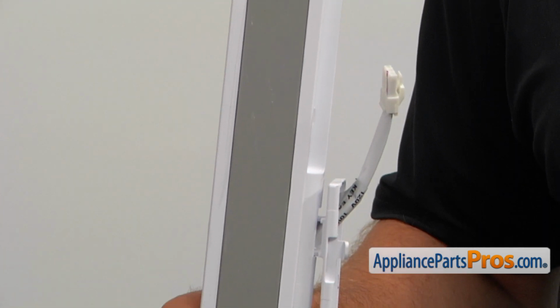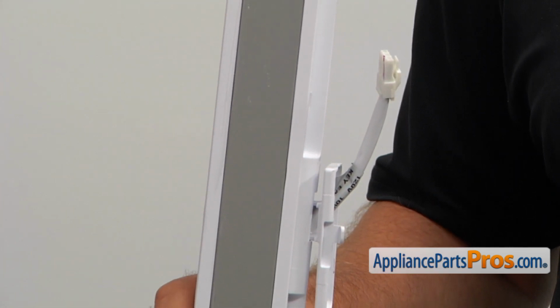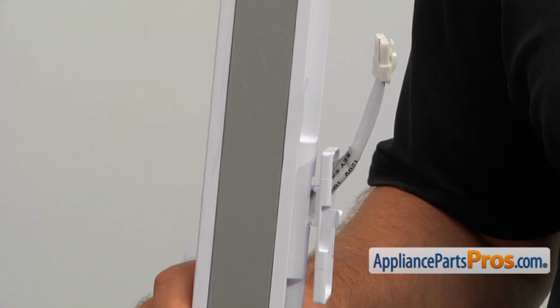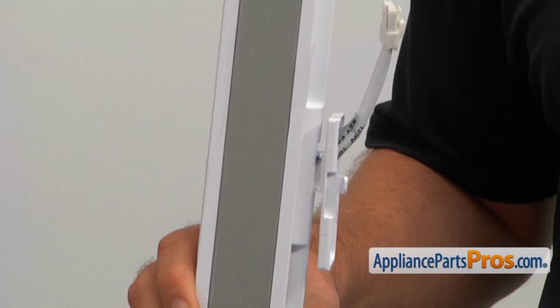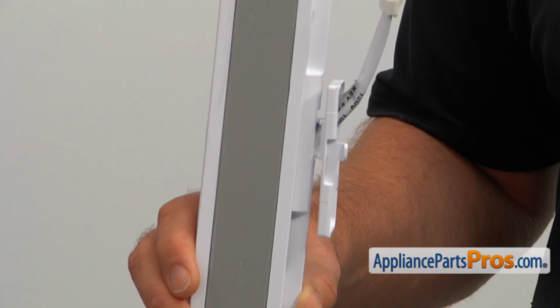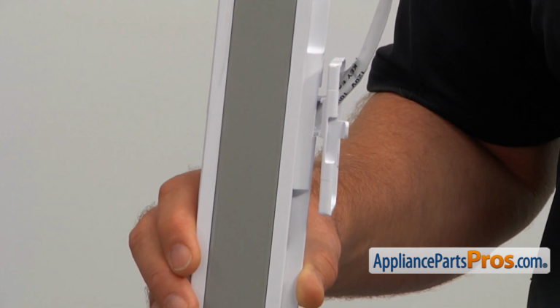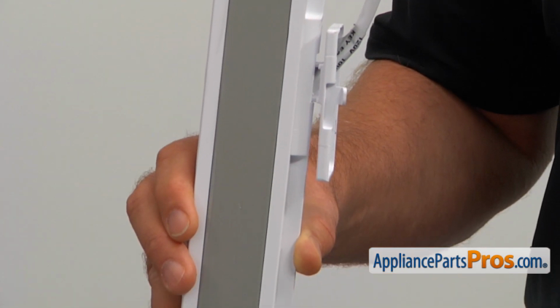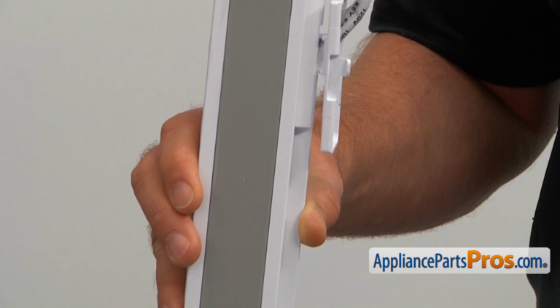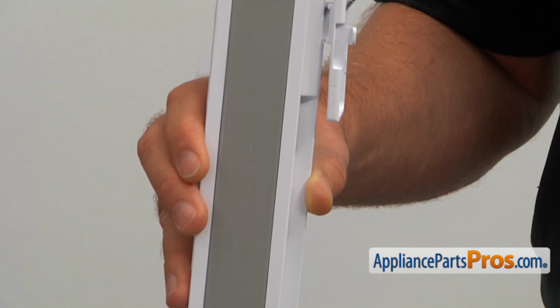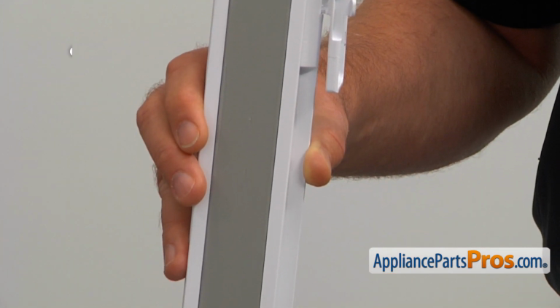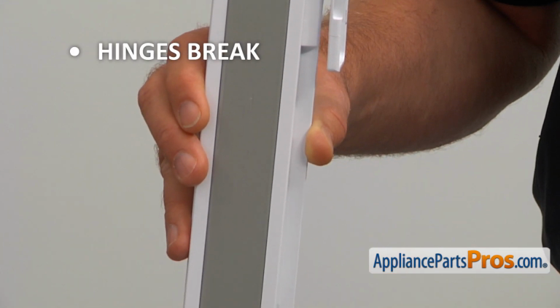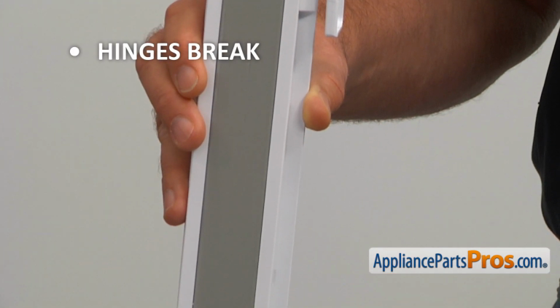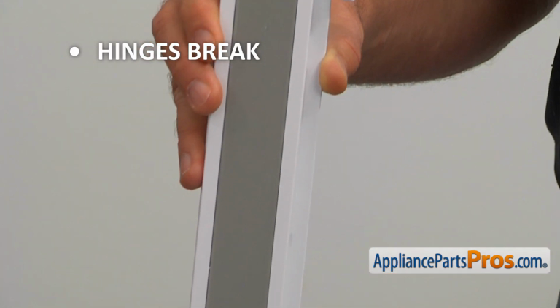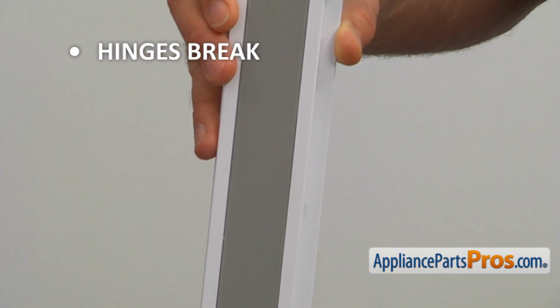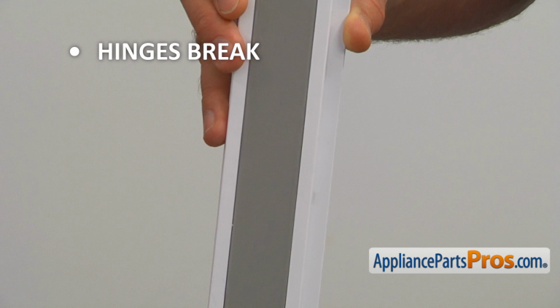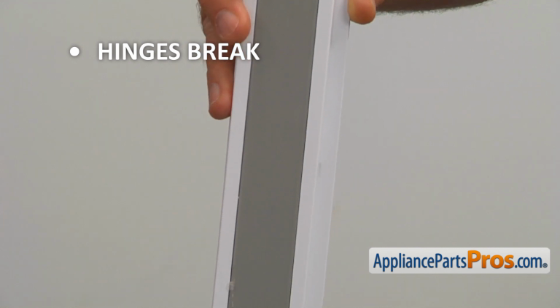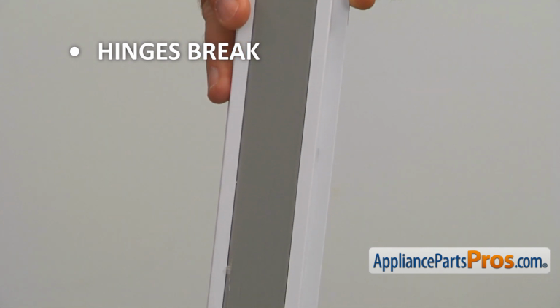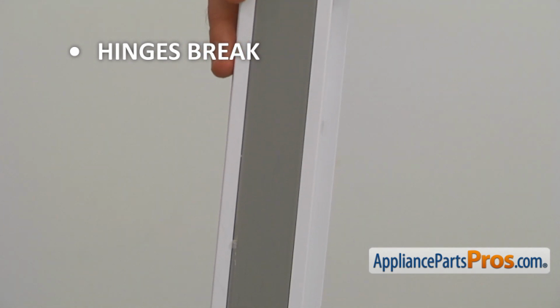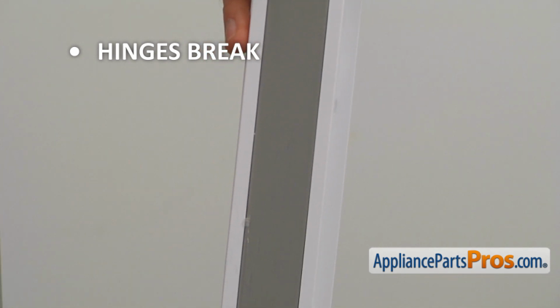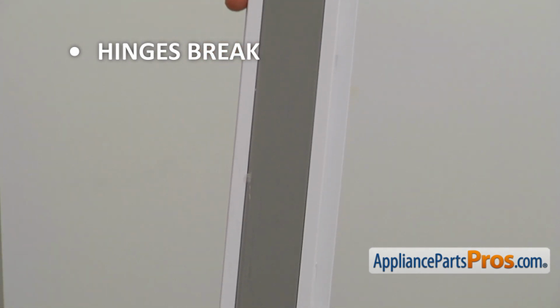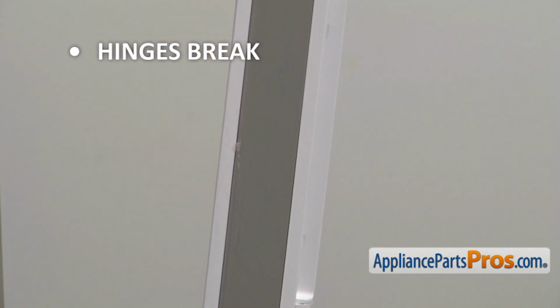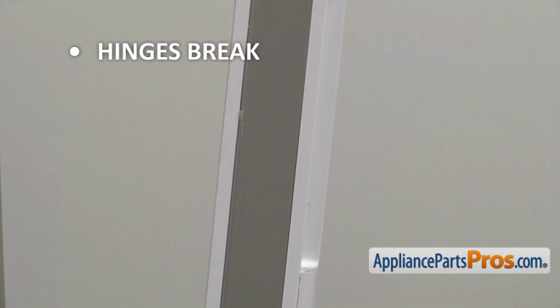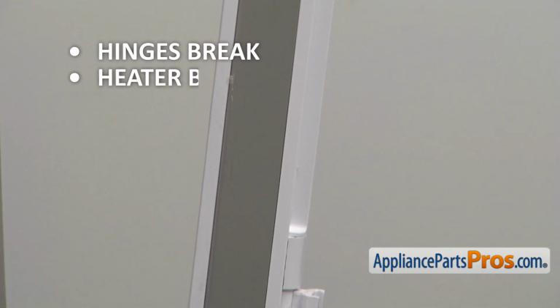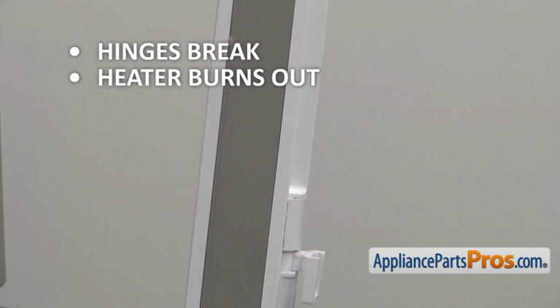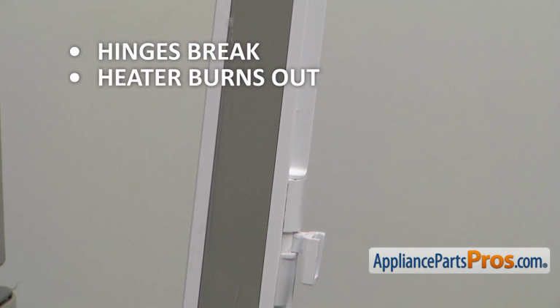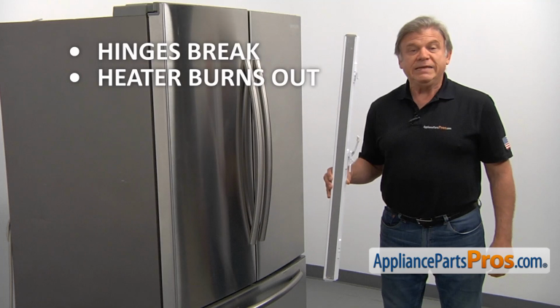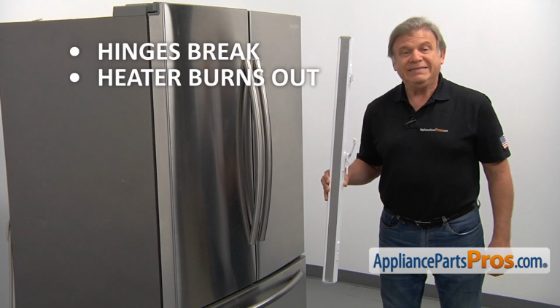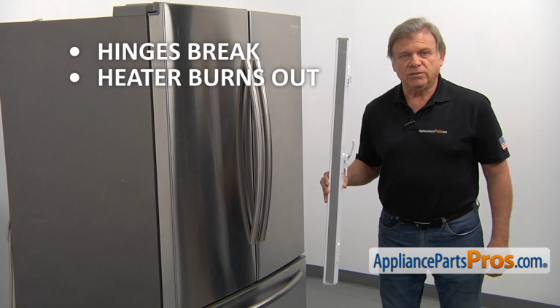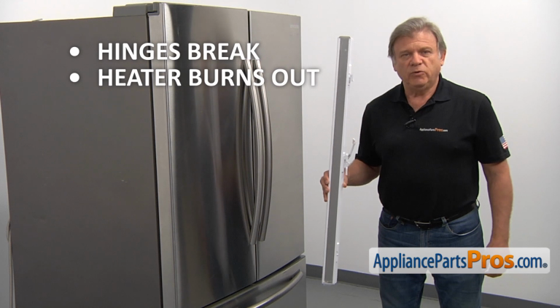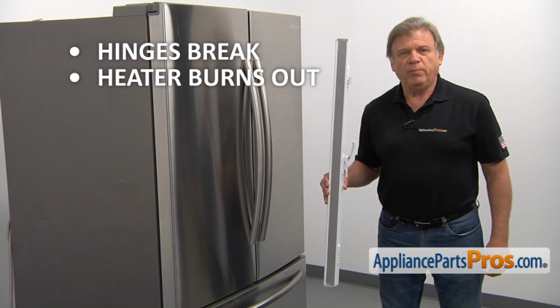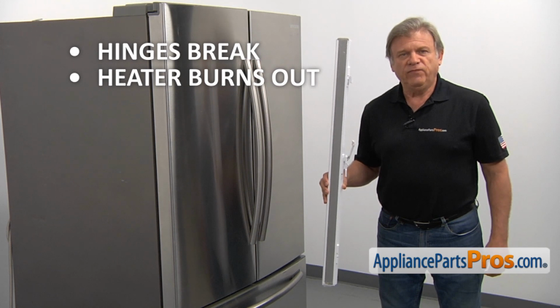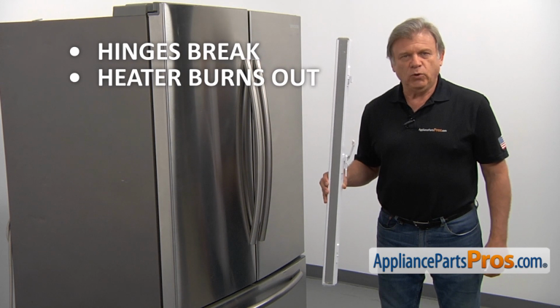The main reason for the flapper door to be replaced is if the hinges break, causing the French door not to close properly, or the heater burns out, causing condensation to build up on the flapper door.